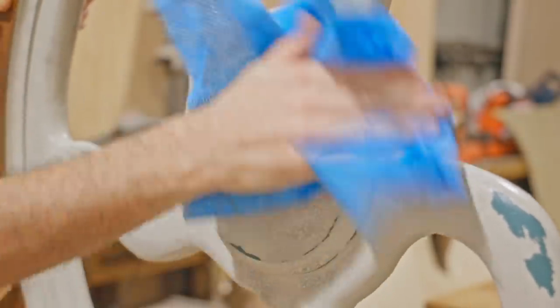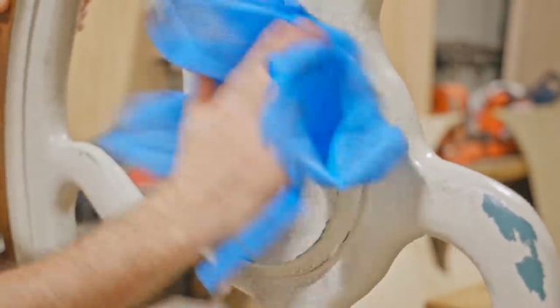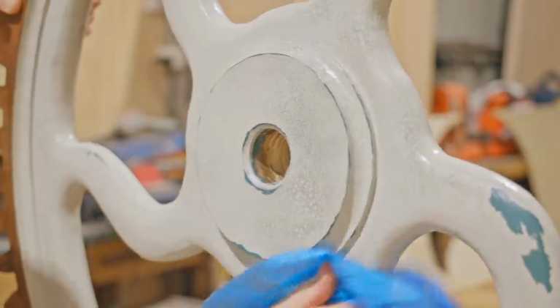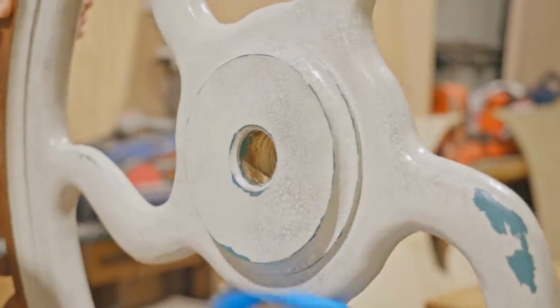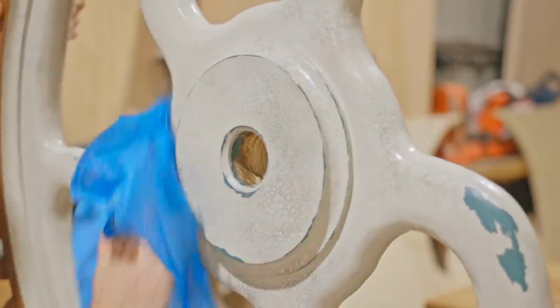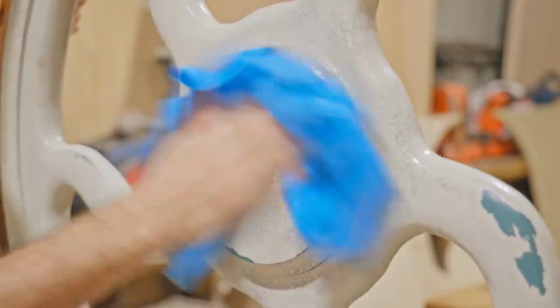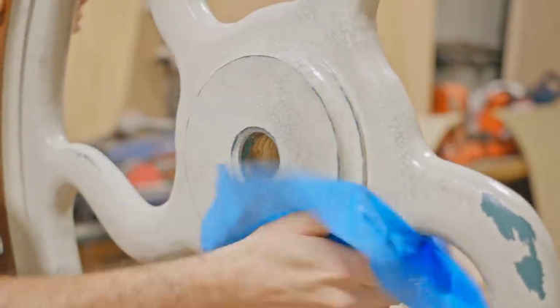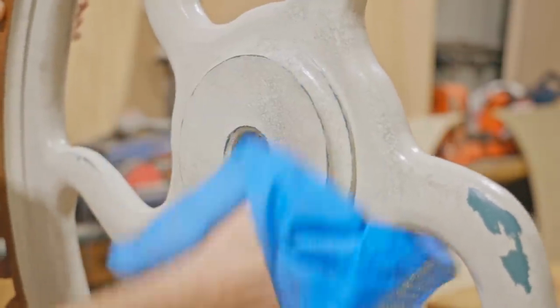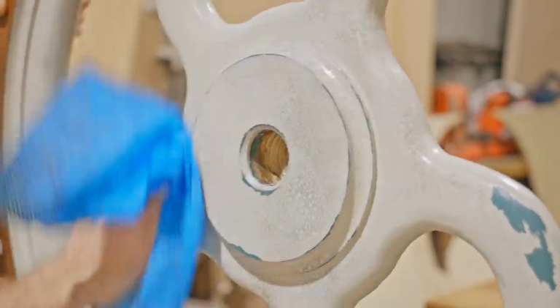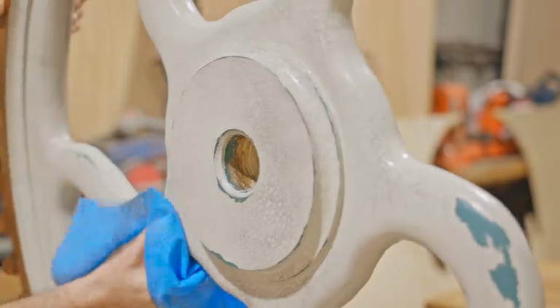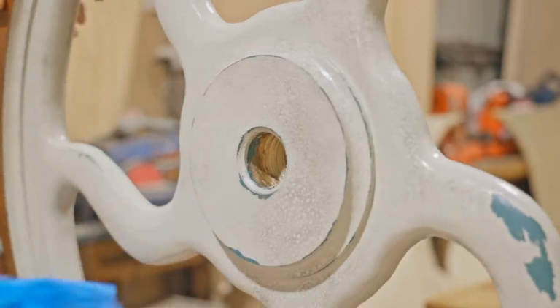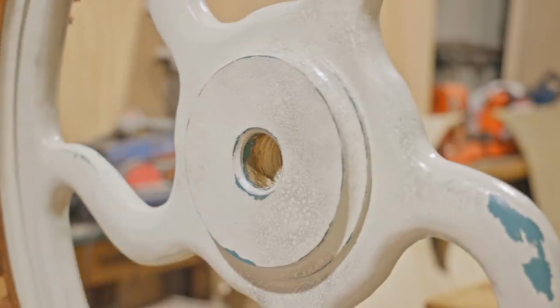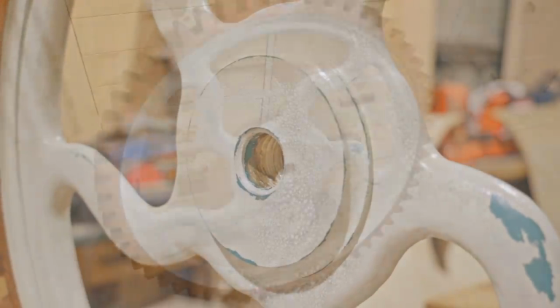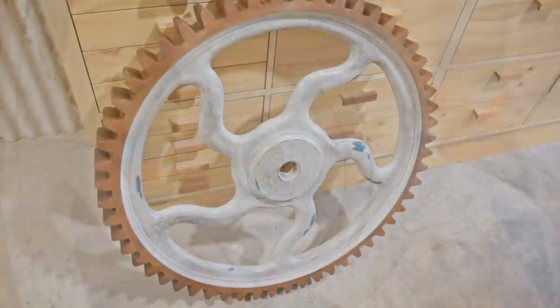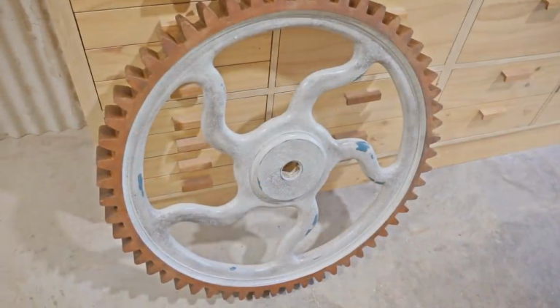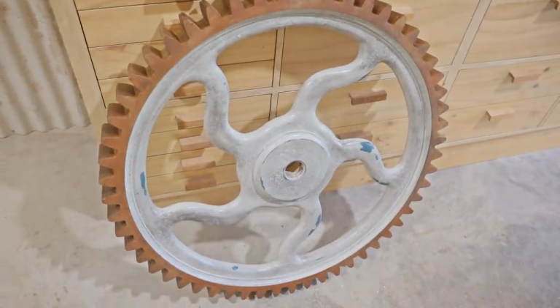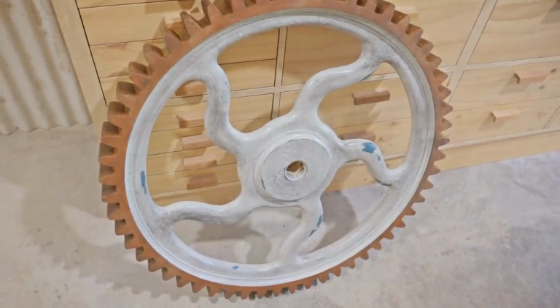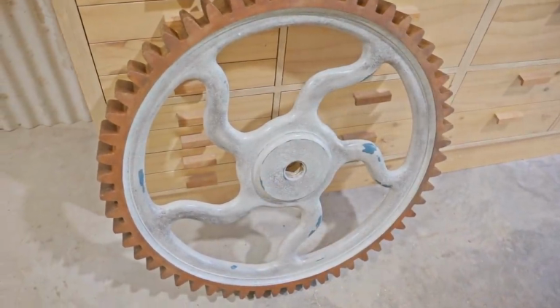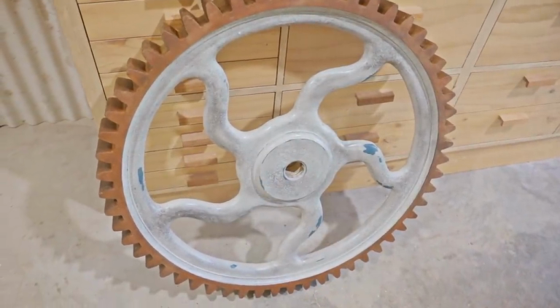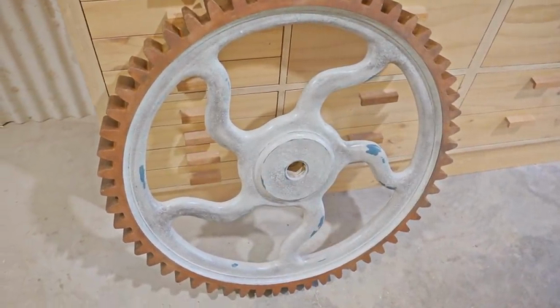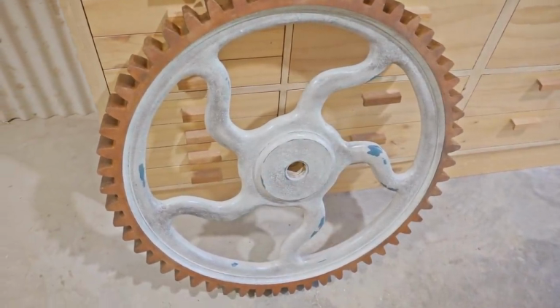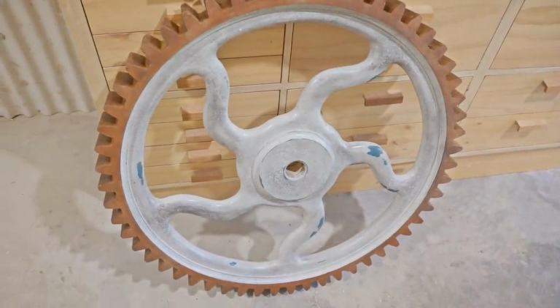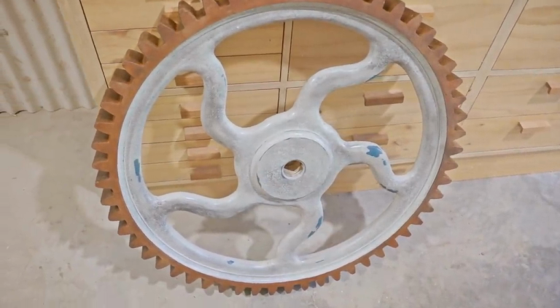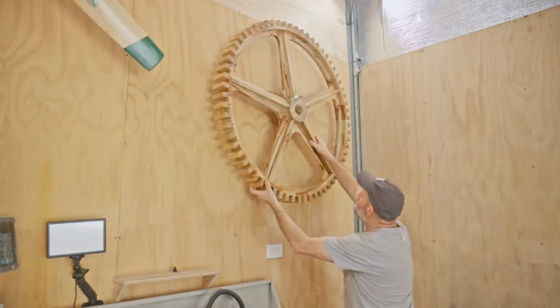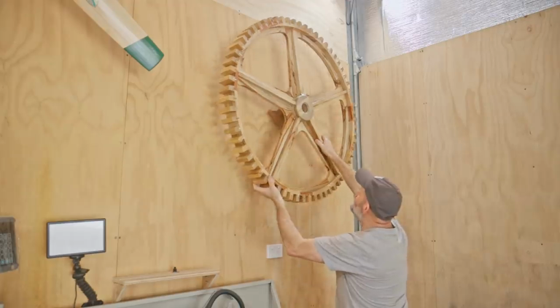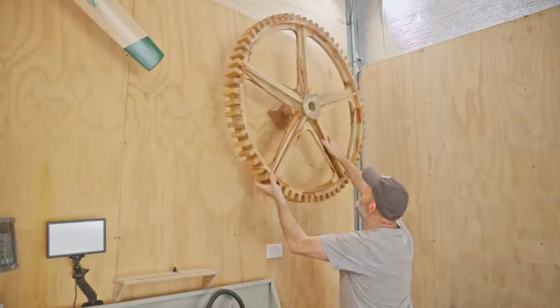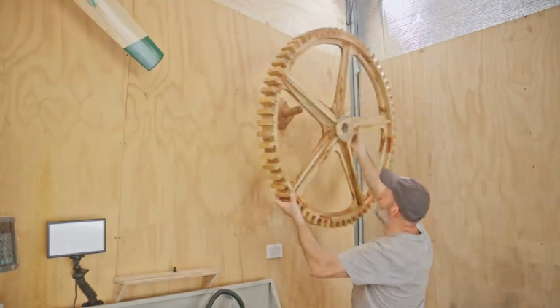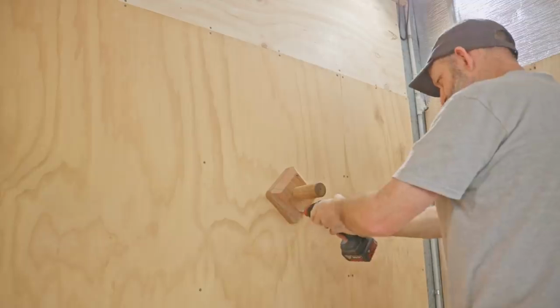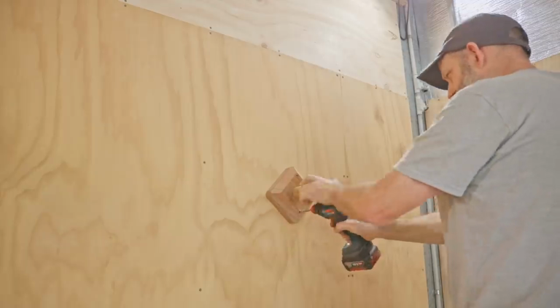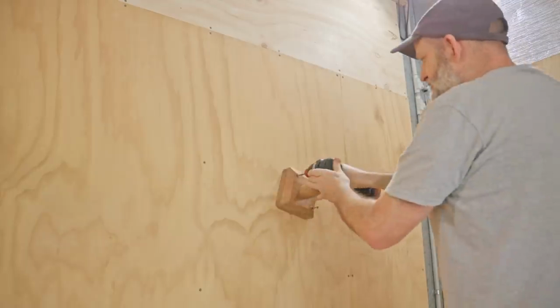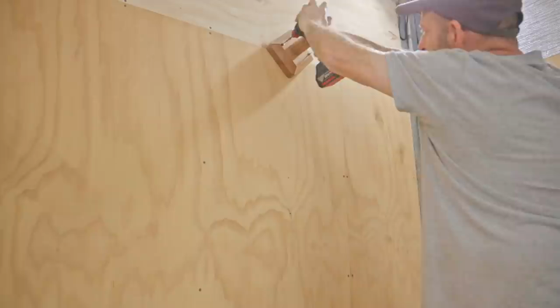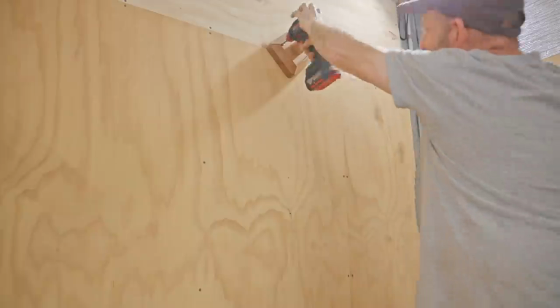I'm not sure if I went too far with the finish, but overall I'm pretty happy with it. Let me know what you think and what you would have finished it with, as I still have a few more cogs to make. To make room for the new cog I need to change the position of the original one and put it a bit higher.